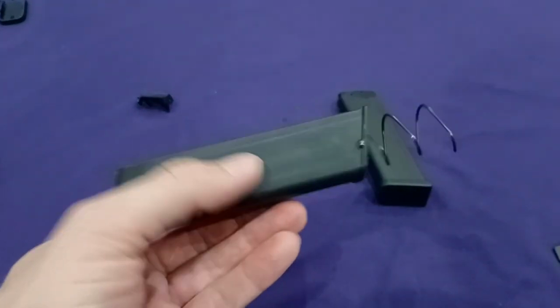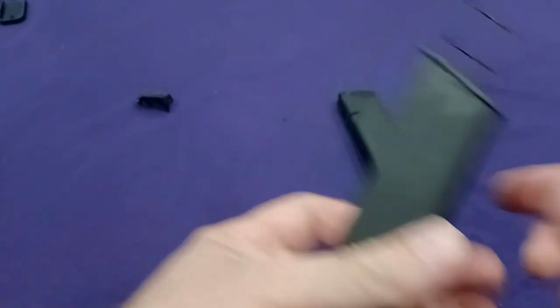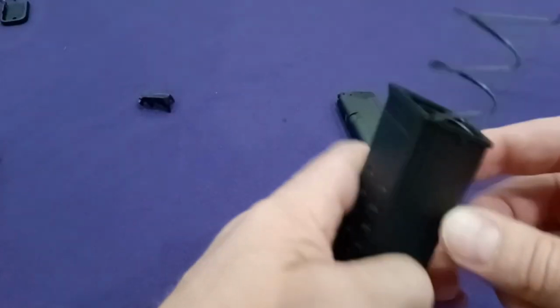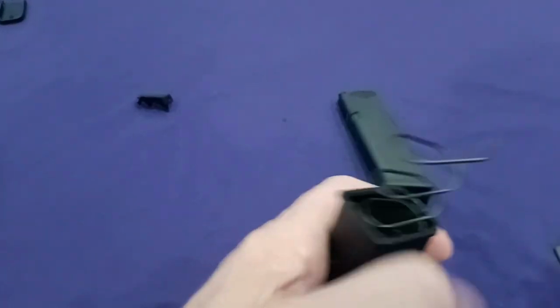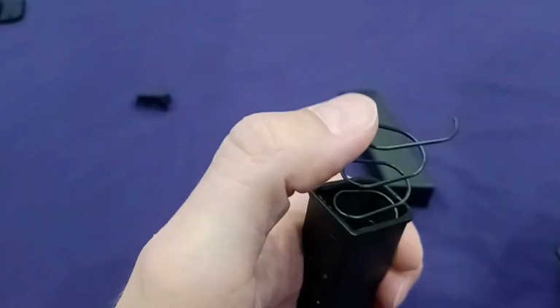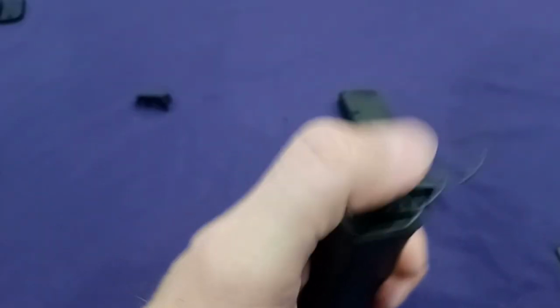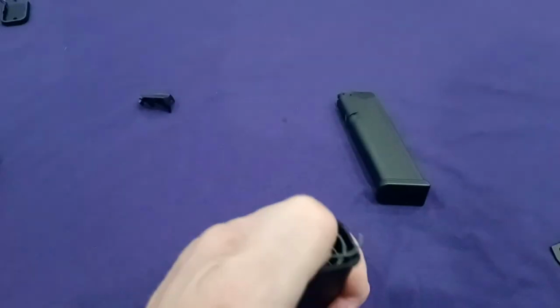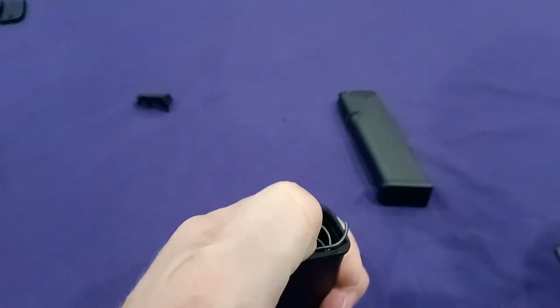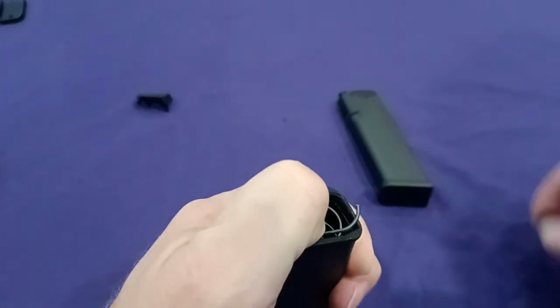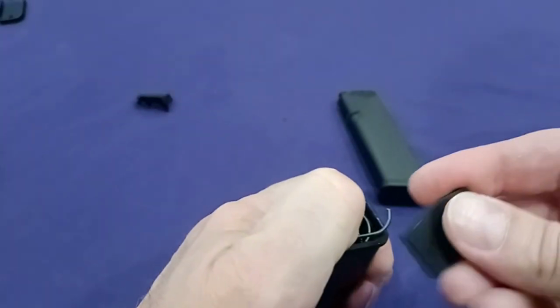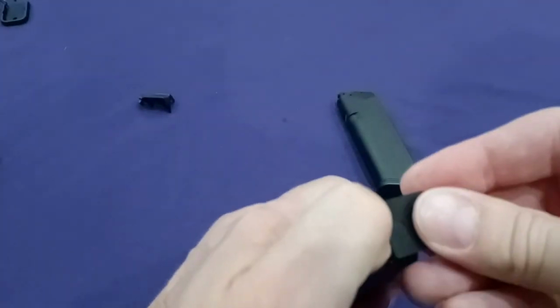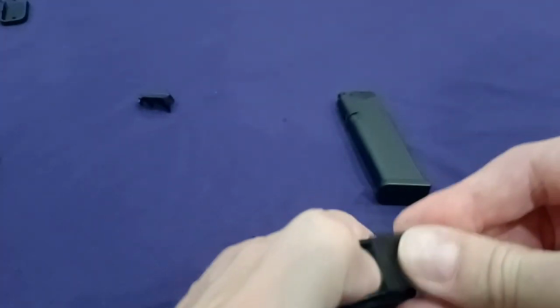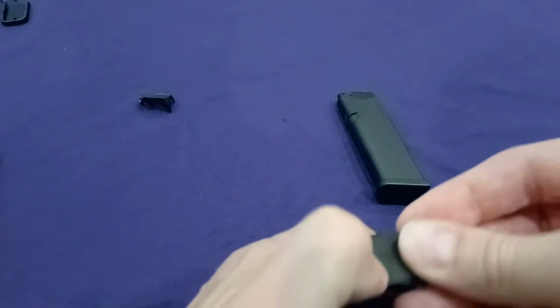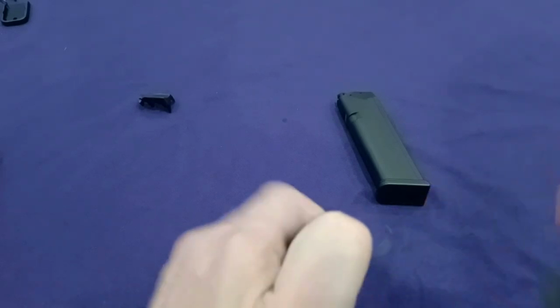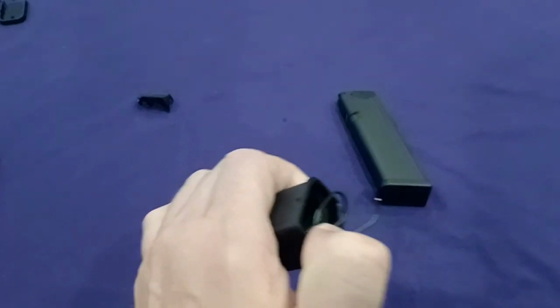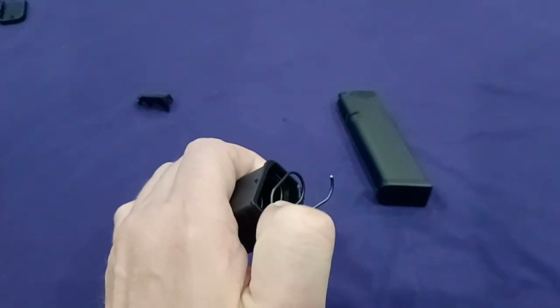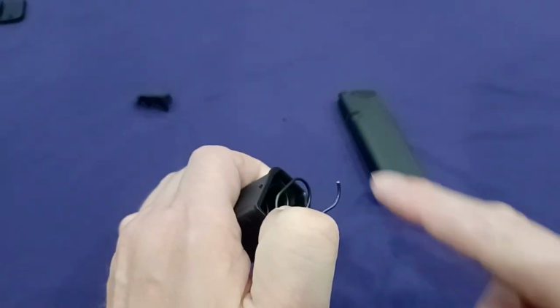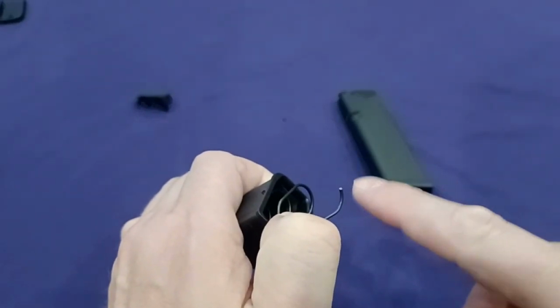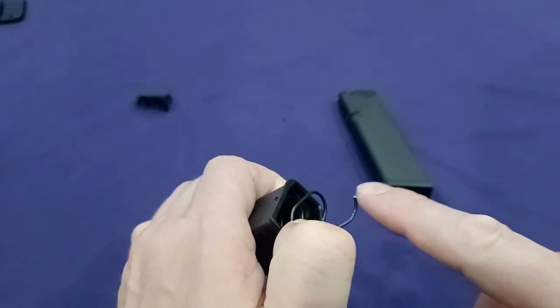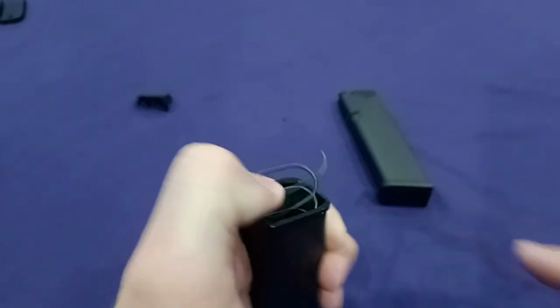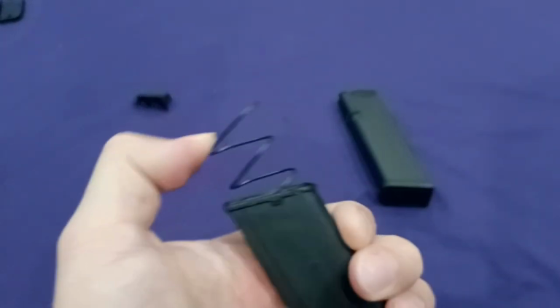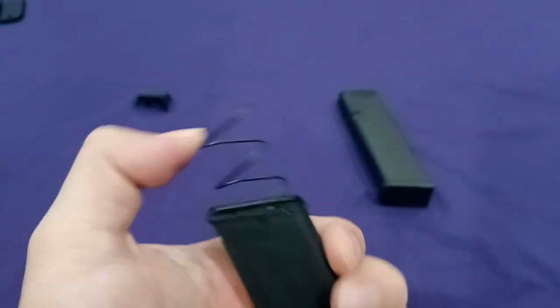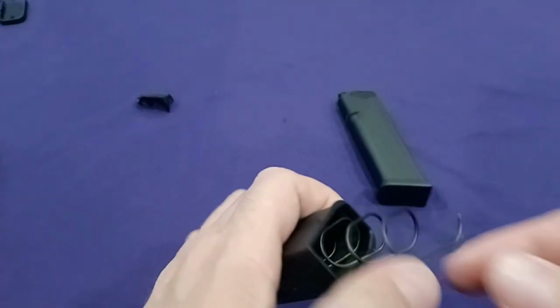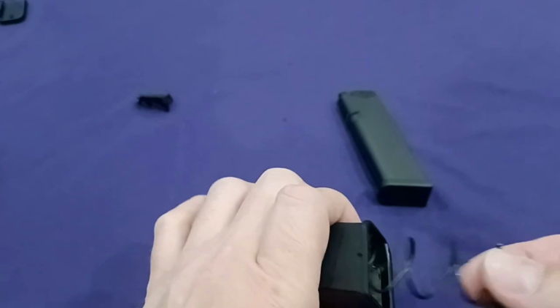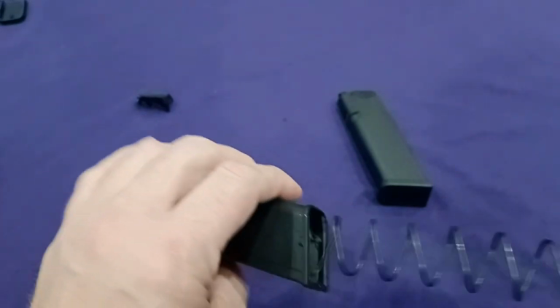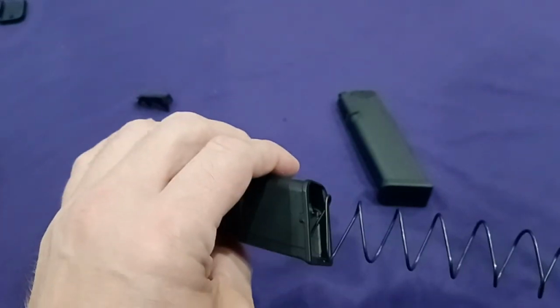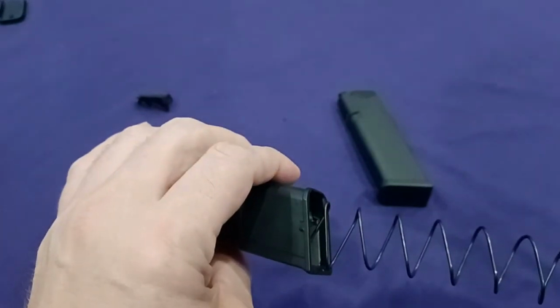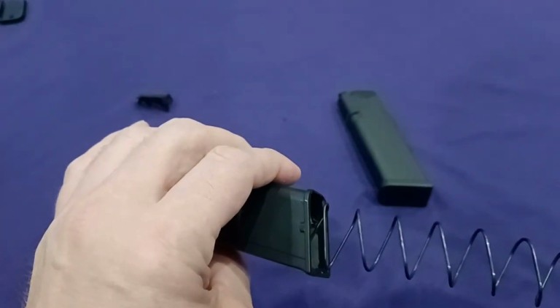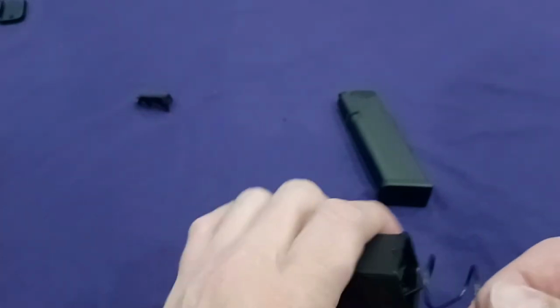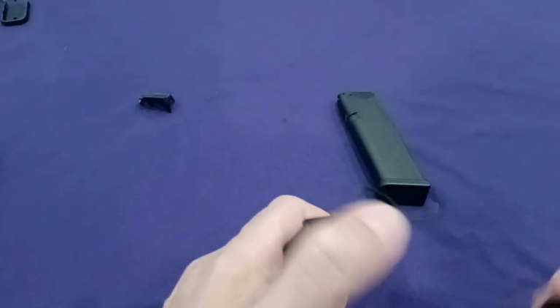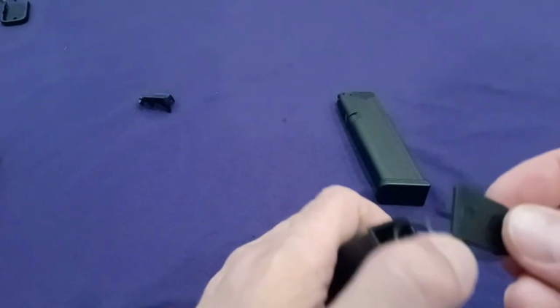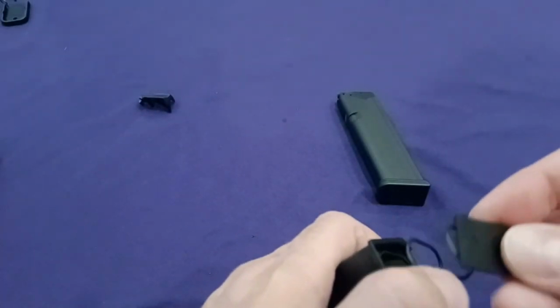The way these guys go together, you just push this down here. Put that cap on there — make sure you push here, because if you push here you're gonna cut yourself. Like that.